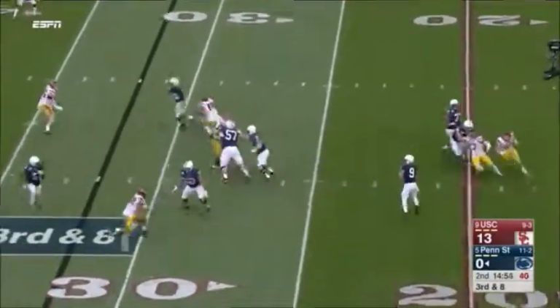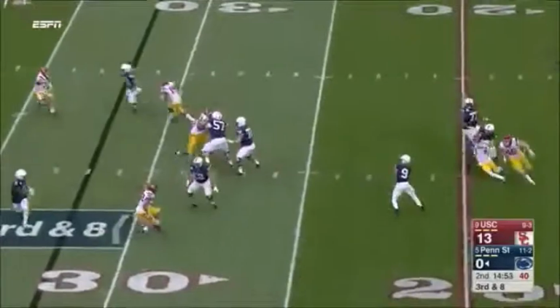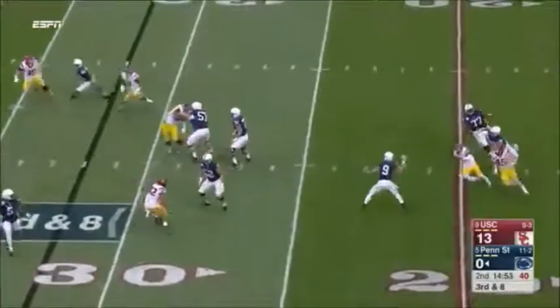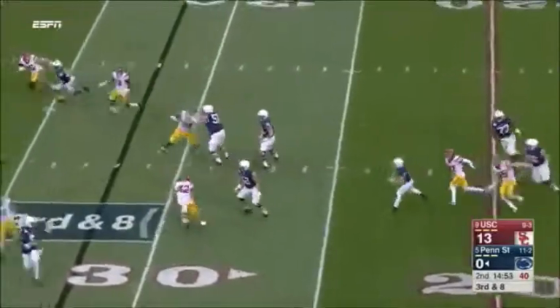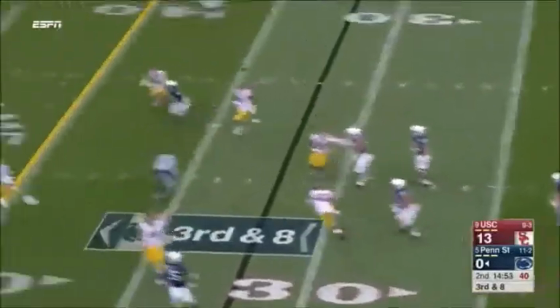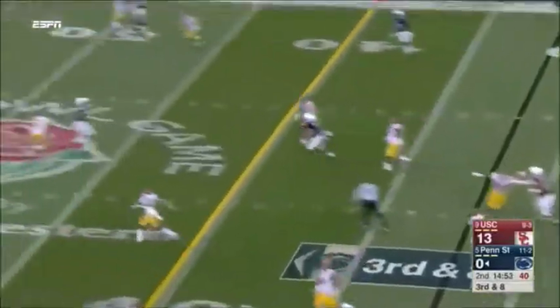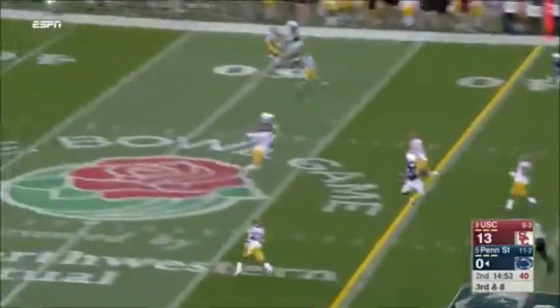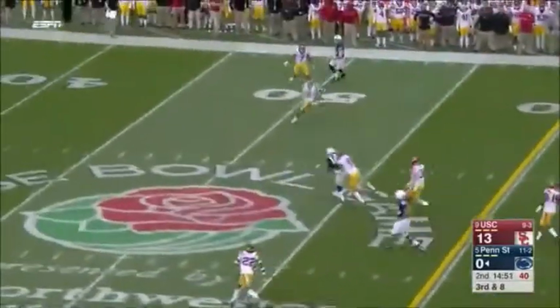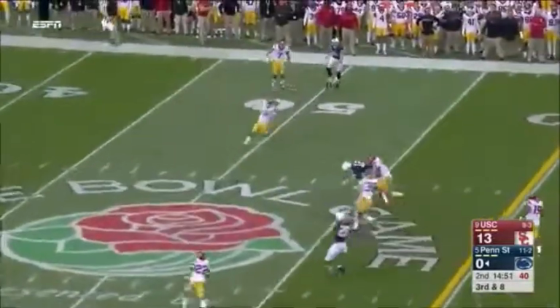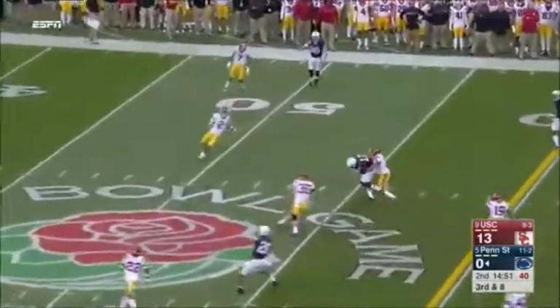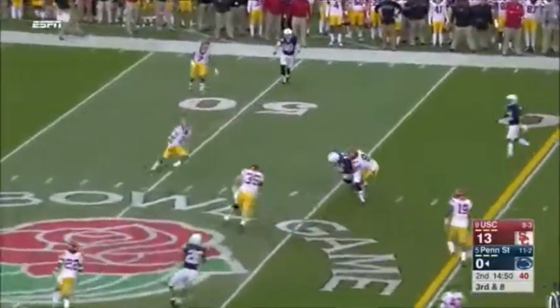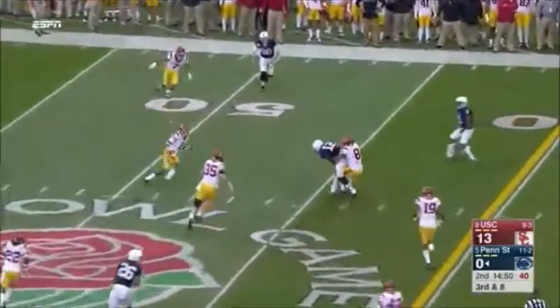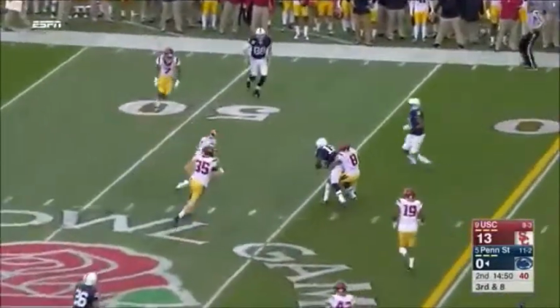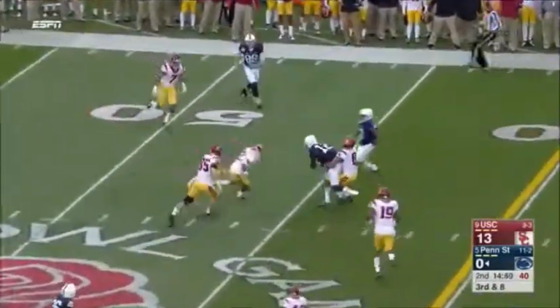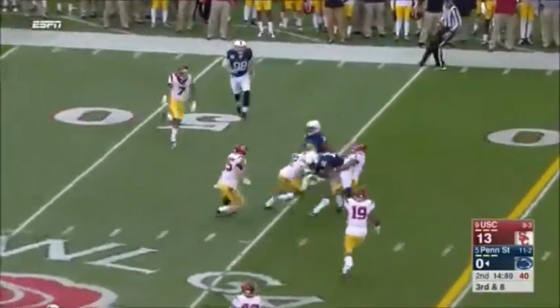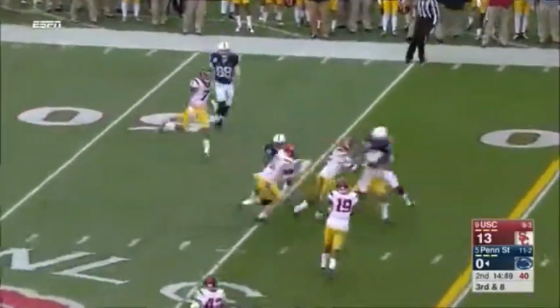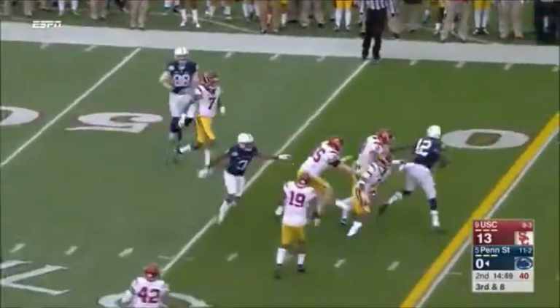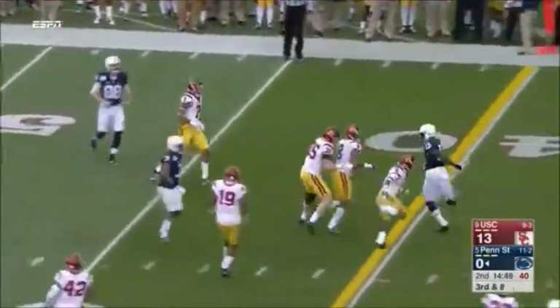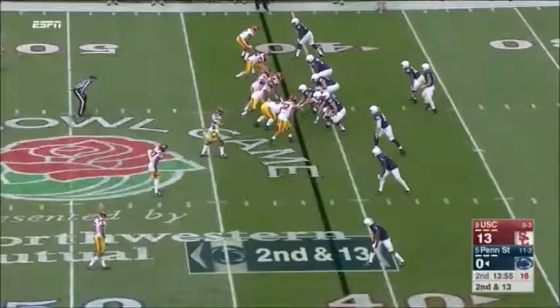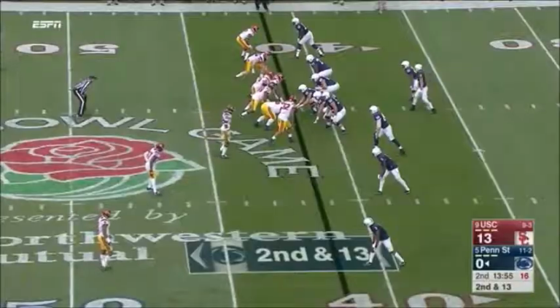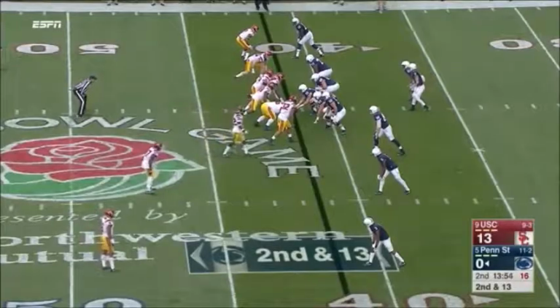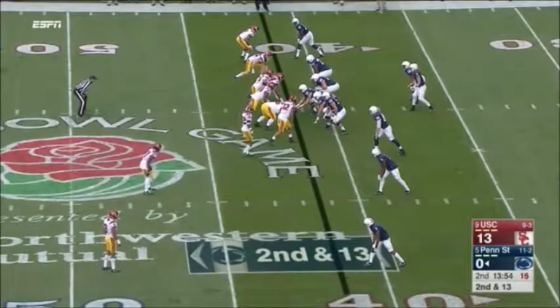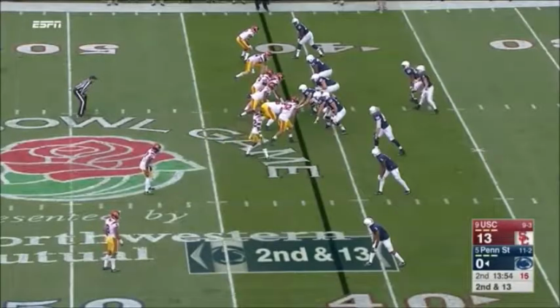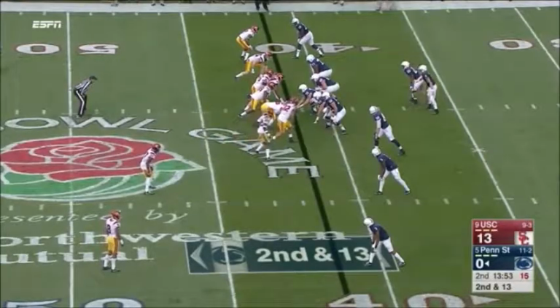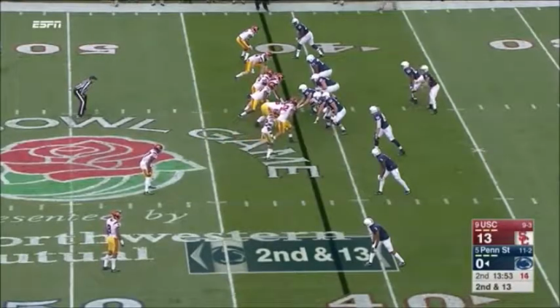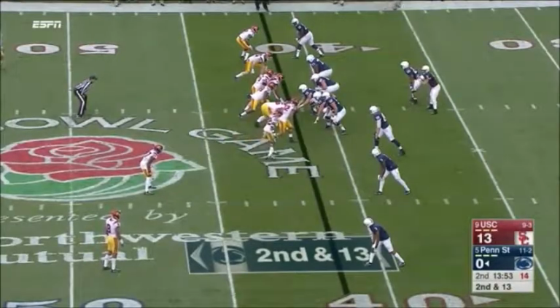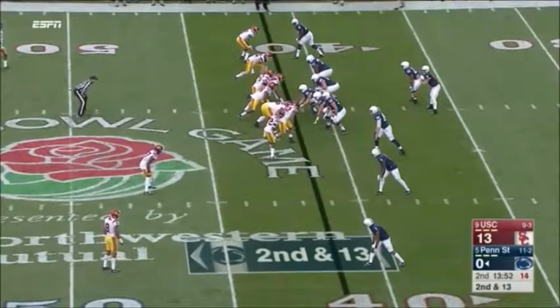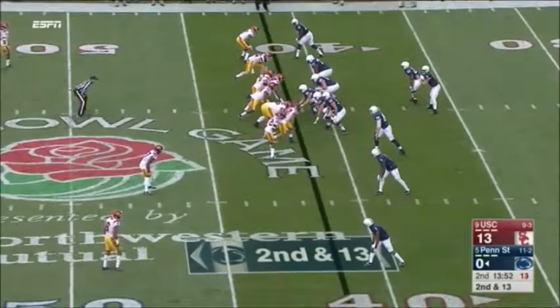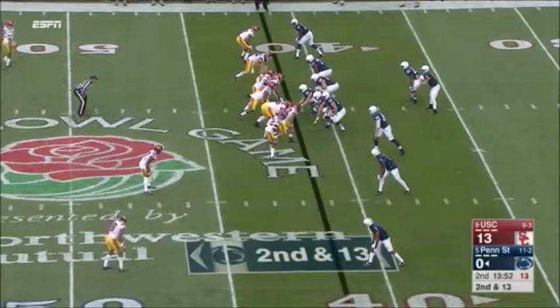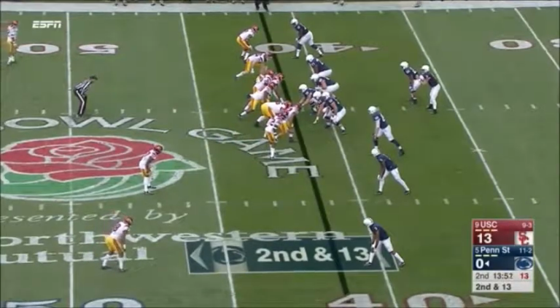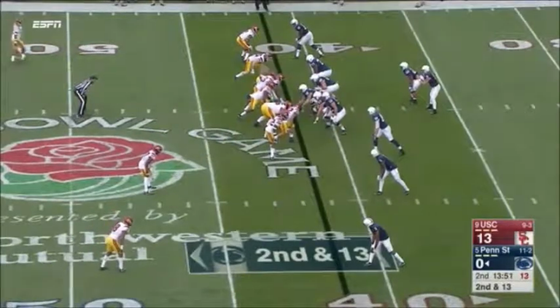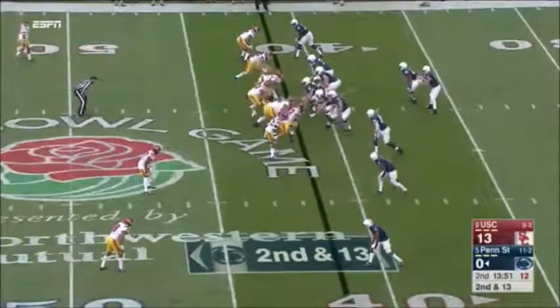McSorley, this time, has great protection. Fires over the middle and complete. Penn State's used to getting into it with the running of Barkley and the big play action.